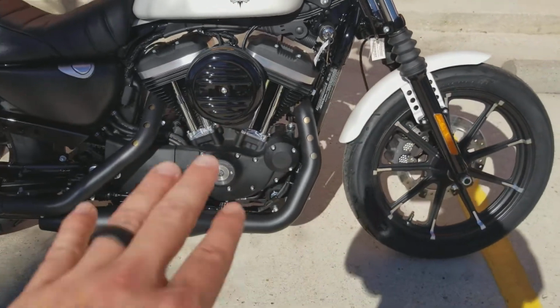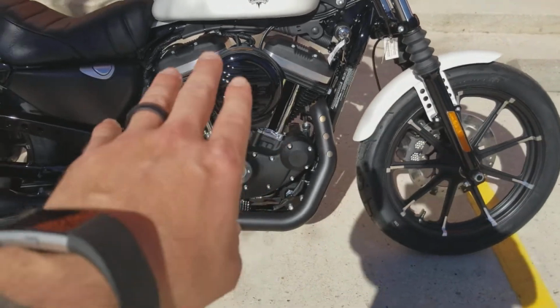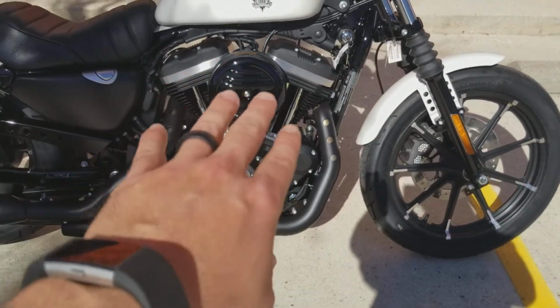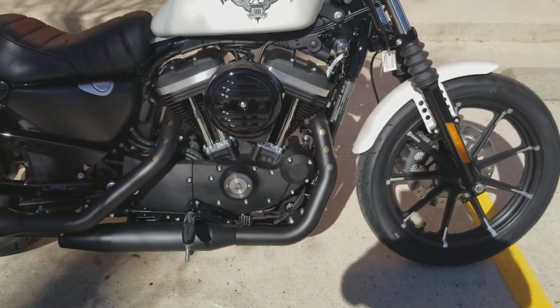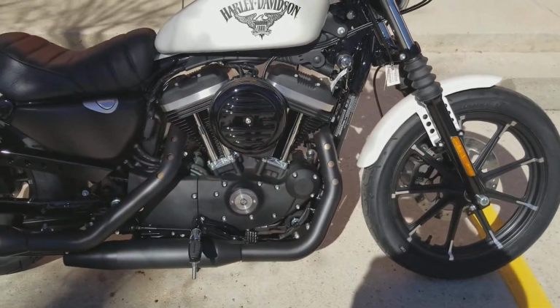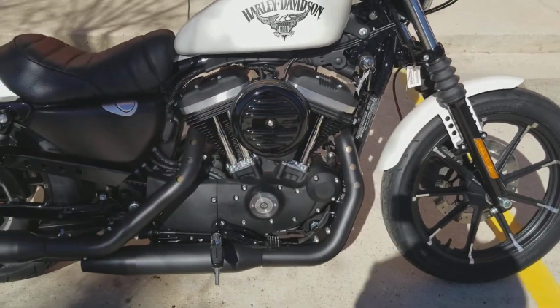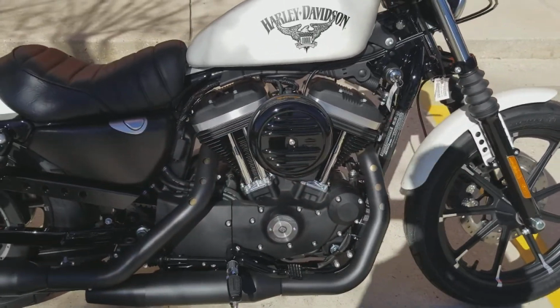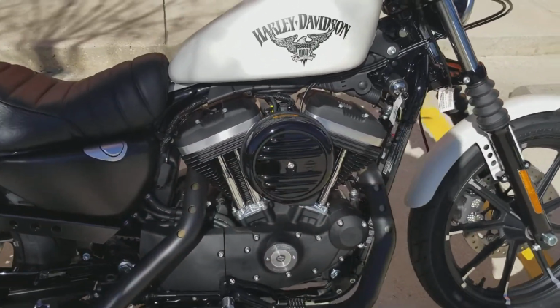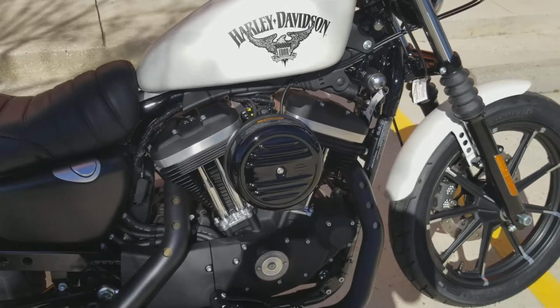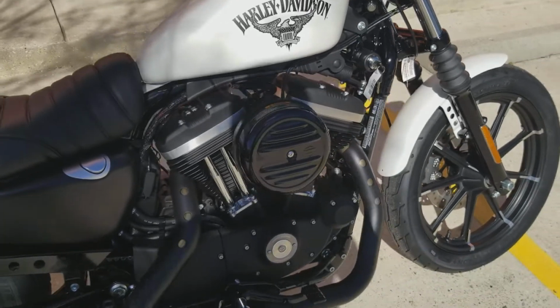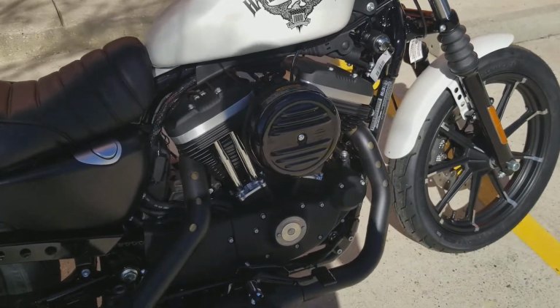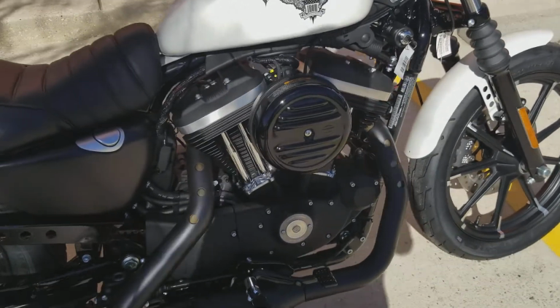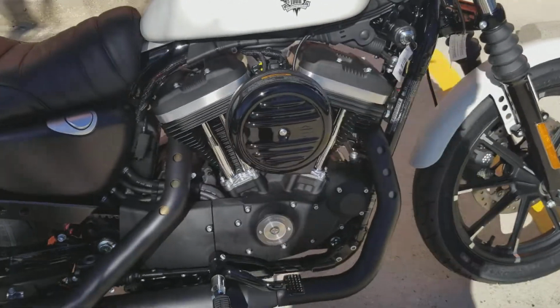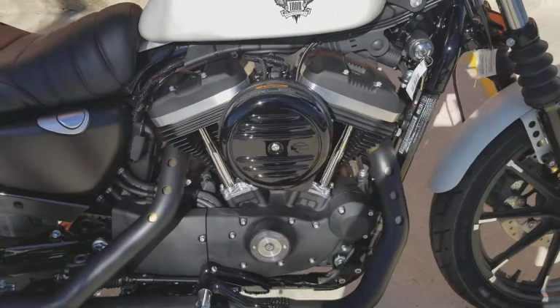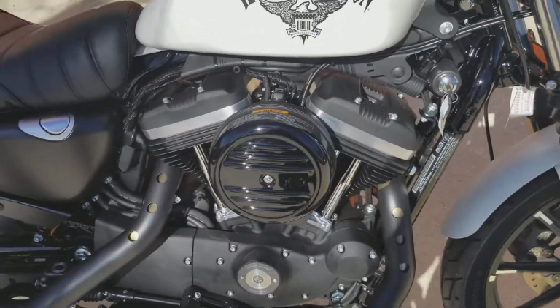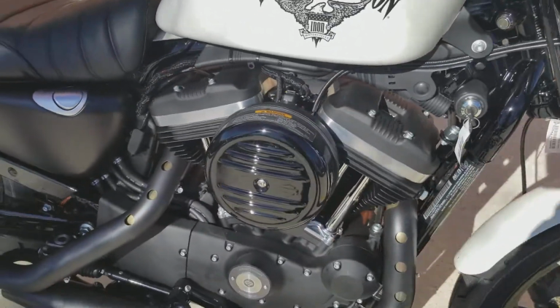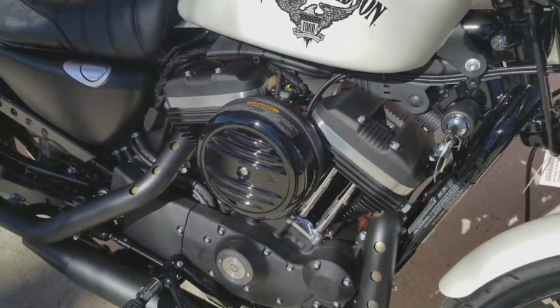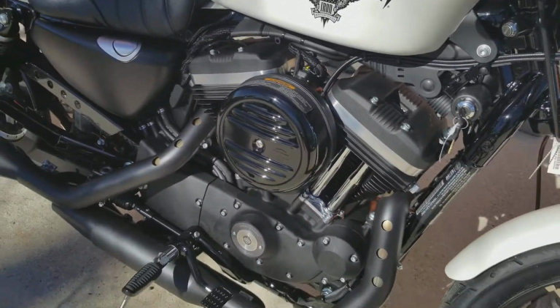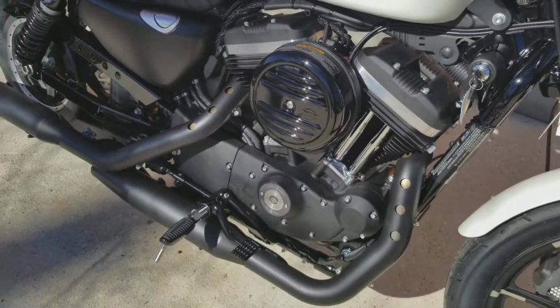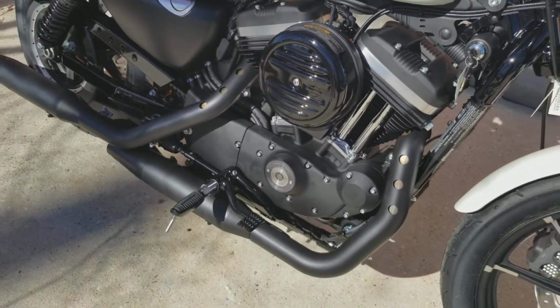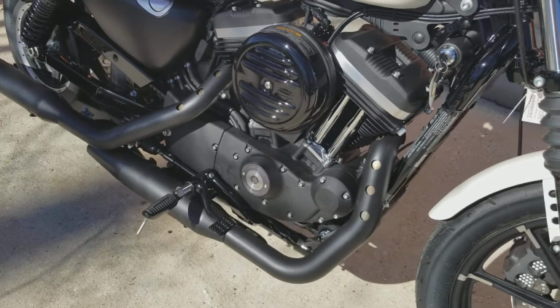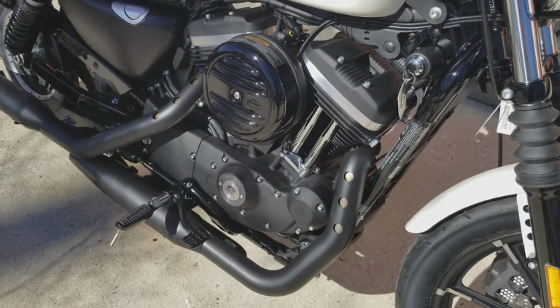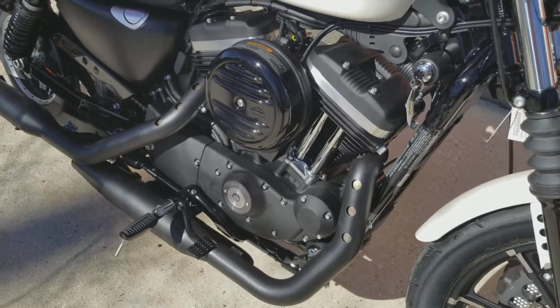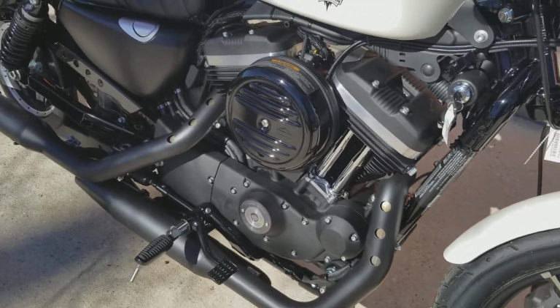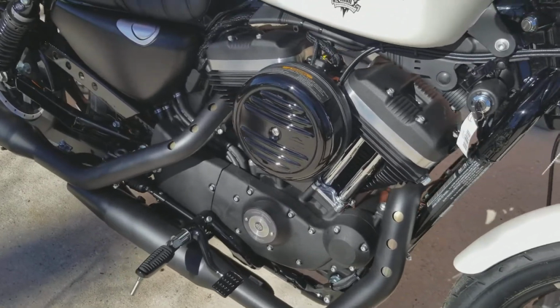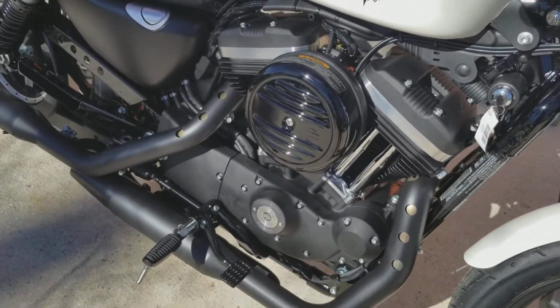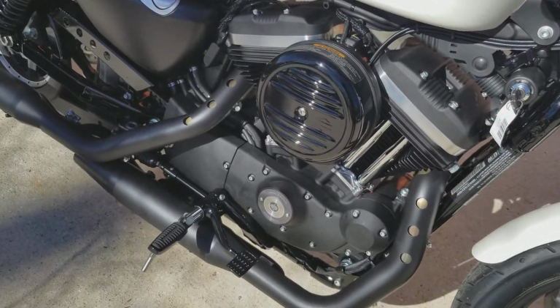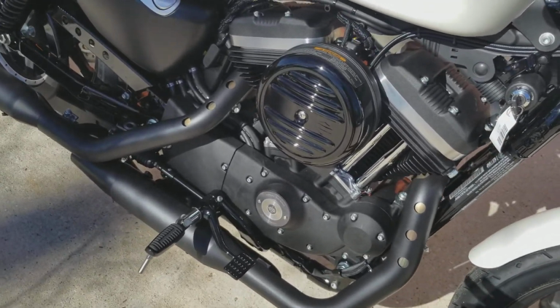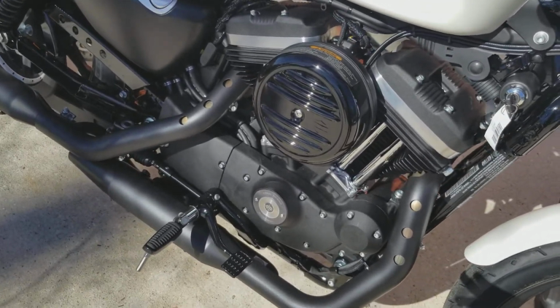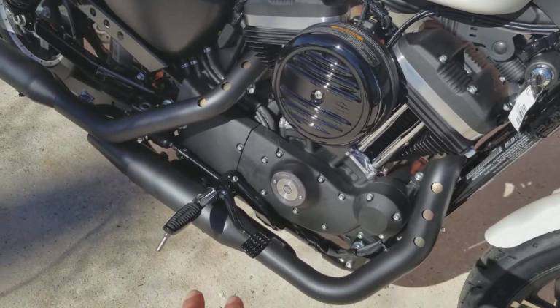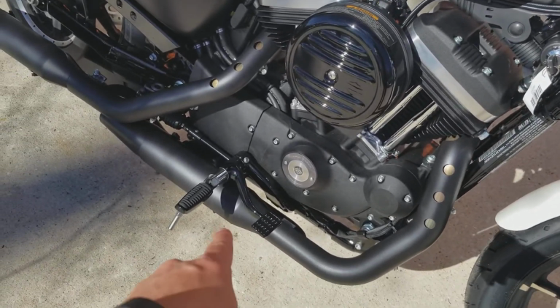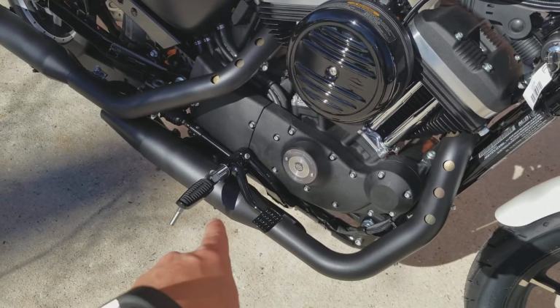Especially with everything all blacked out — these 883s do come with a full blacked out motor, much easier to keep clean. You don't do a lot of polishing when it comes to the chrome or anything like that. This is the 883 so you have a five speed with it.